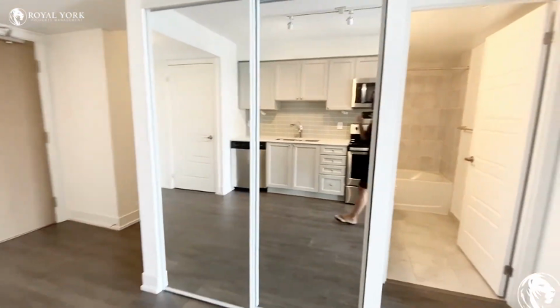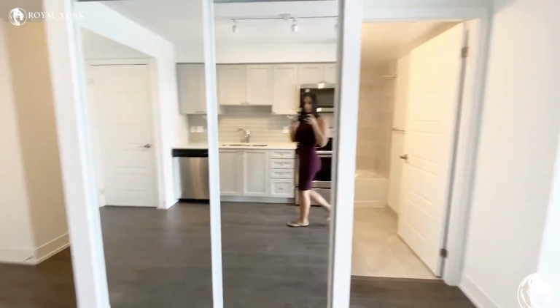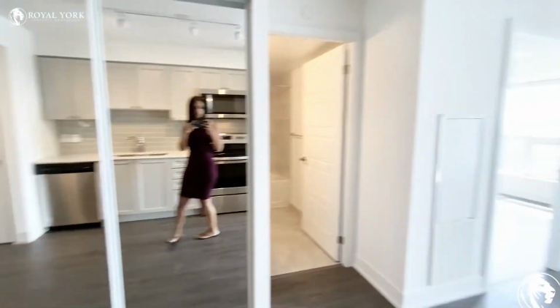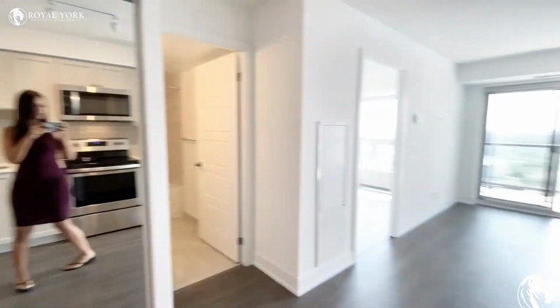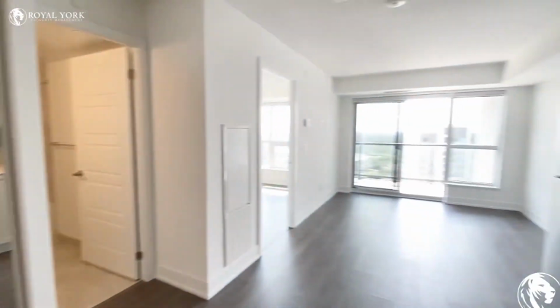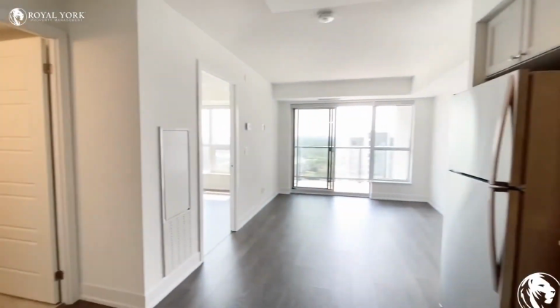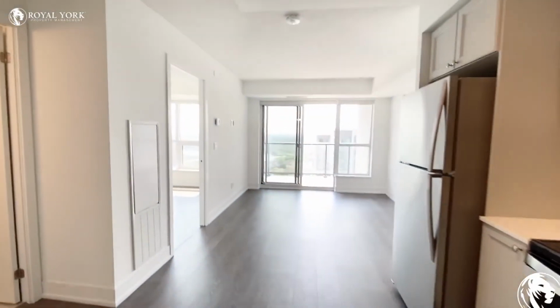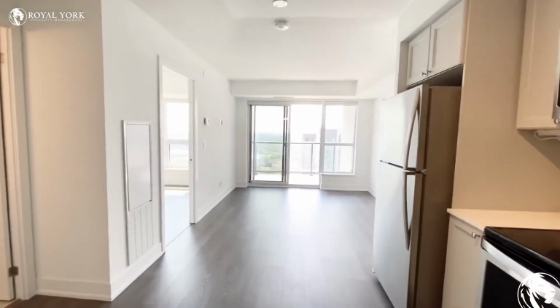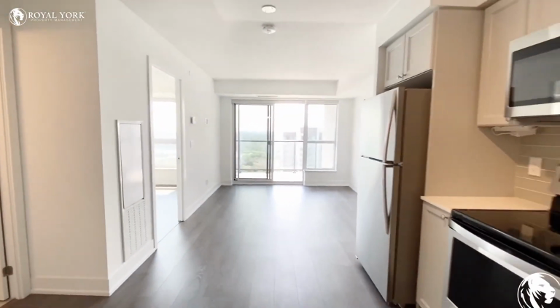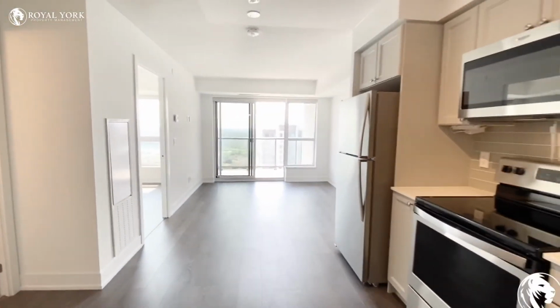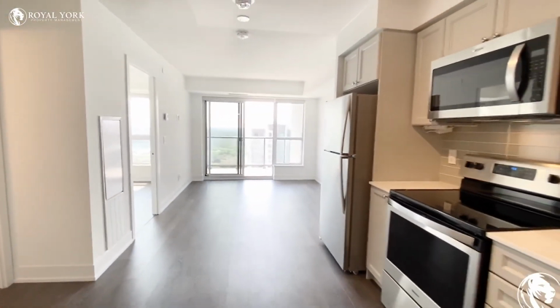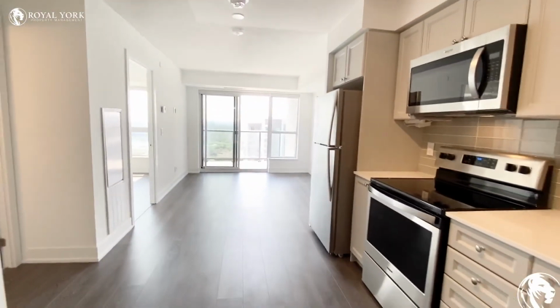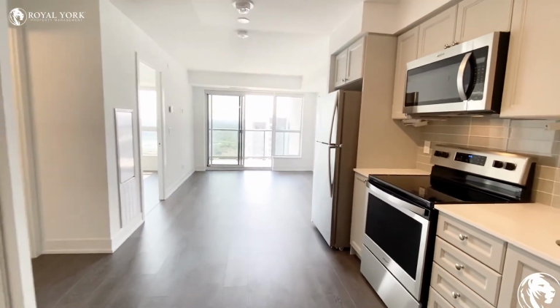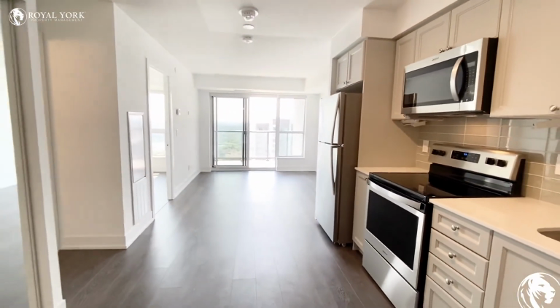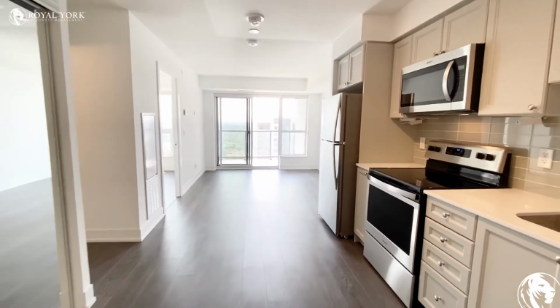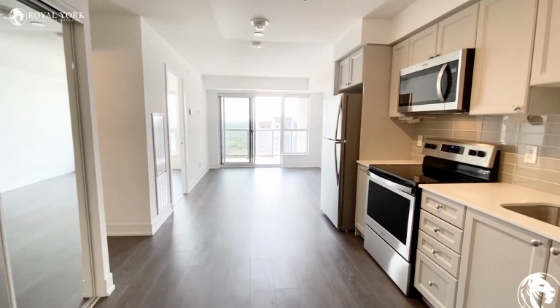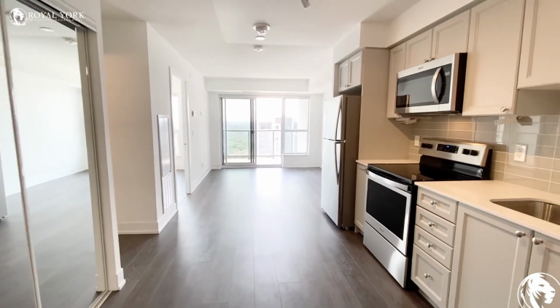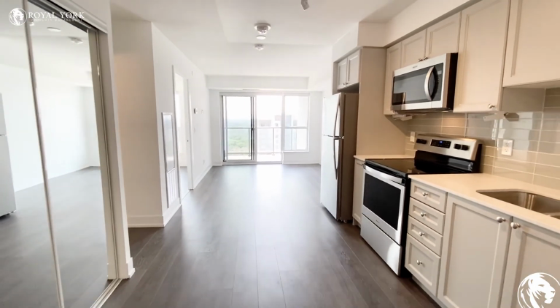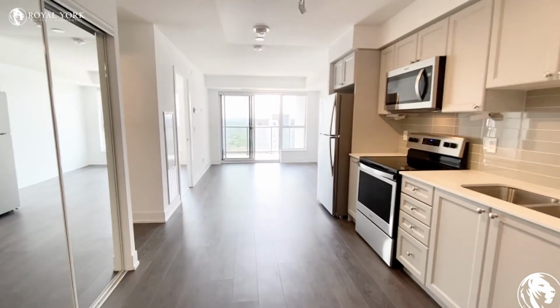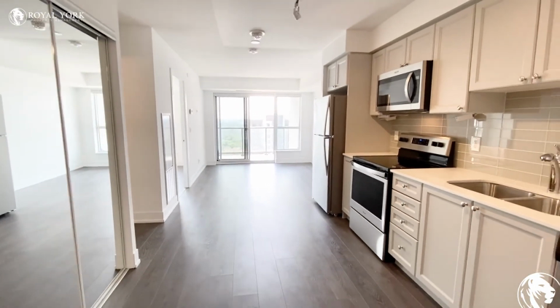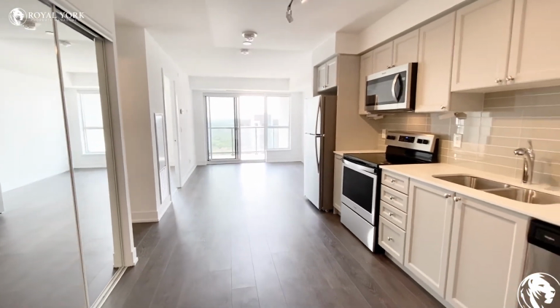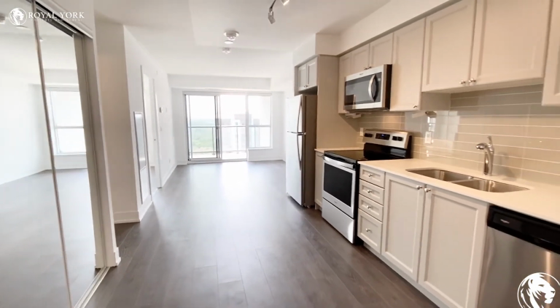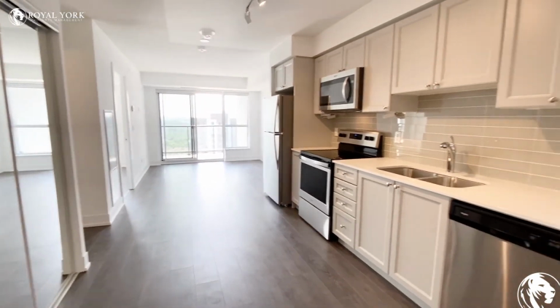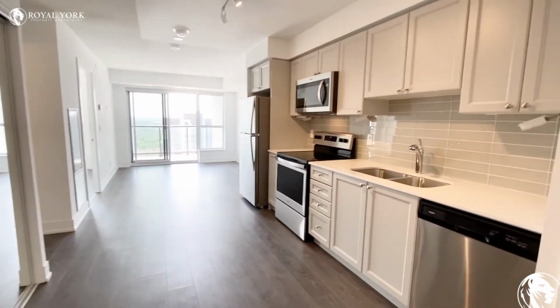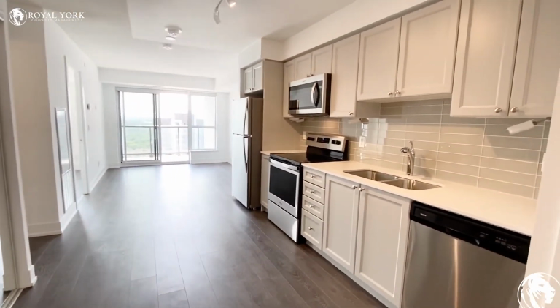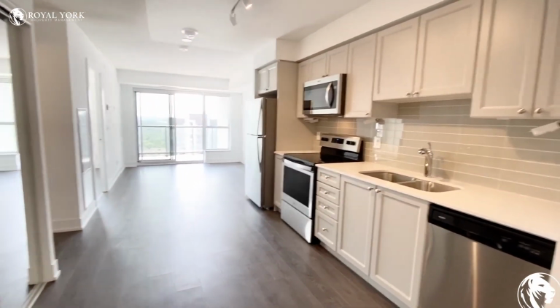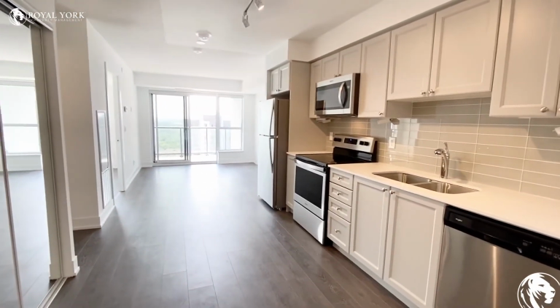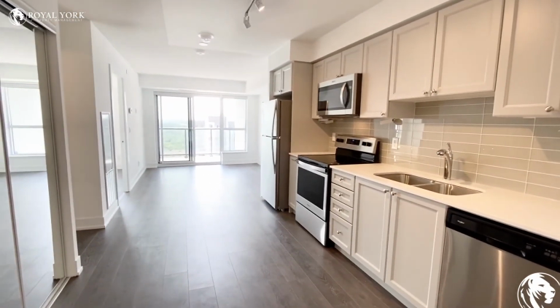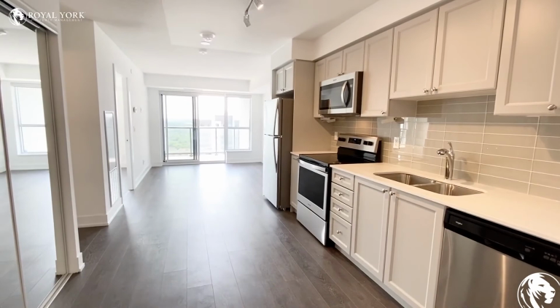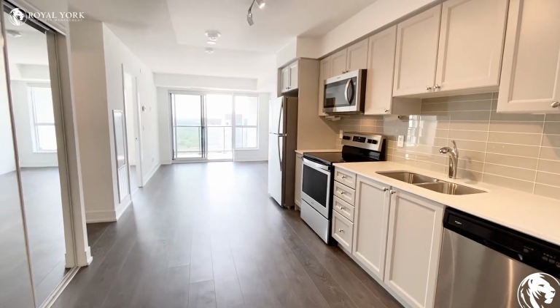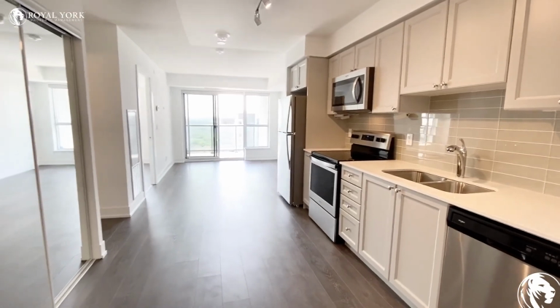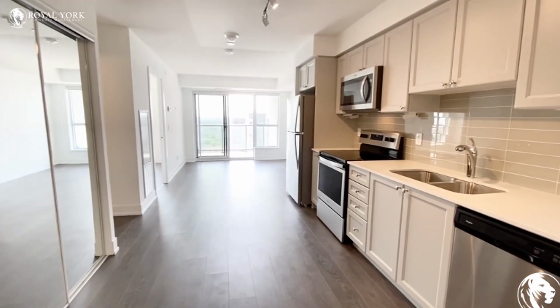If you are interested in this unit or have any questions at all, please contact us at Royal York Property Management. We'd be more than happy to assist. Have yourself a wonderful day!